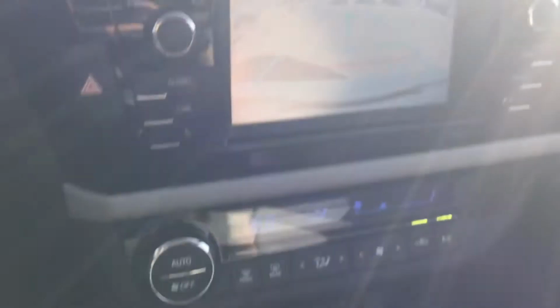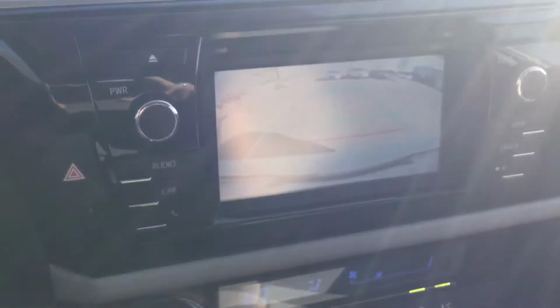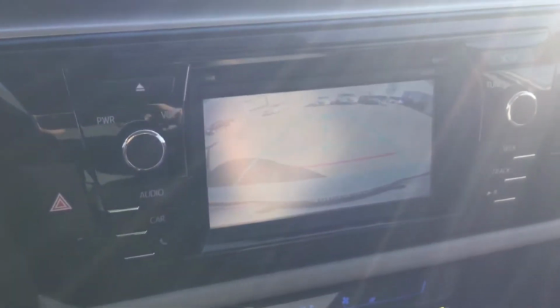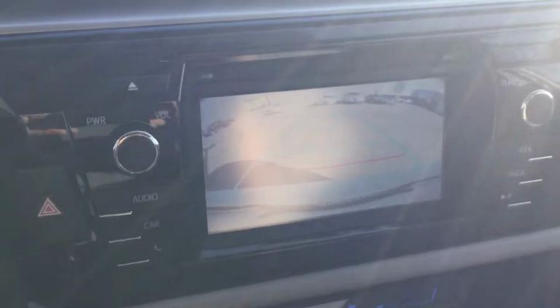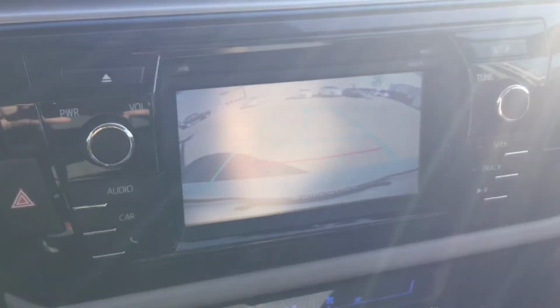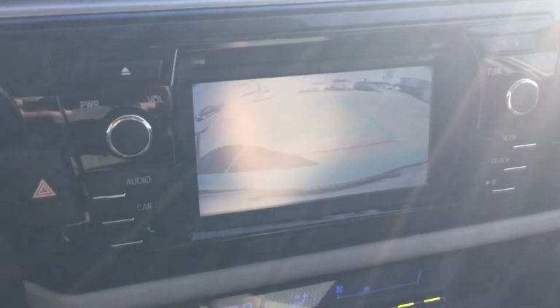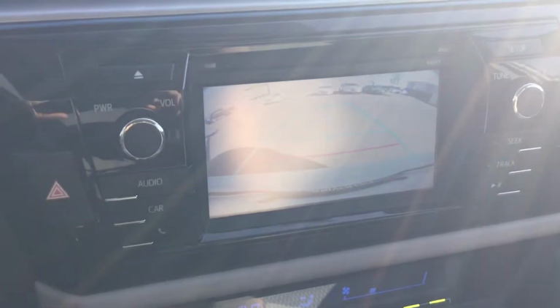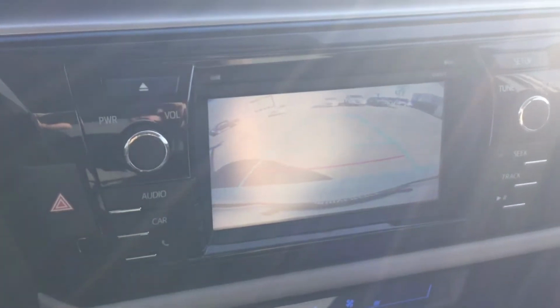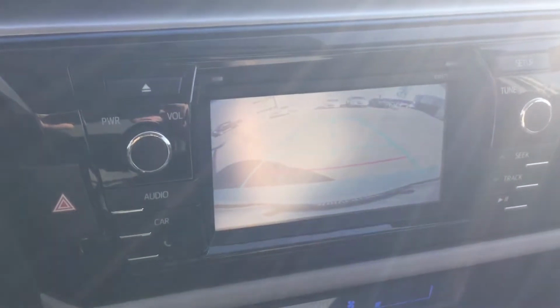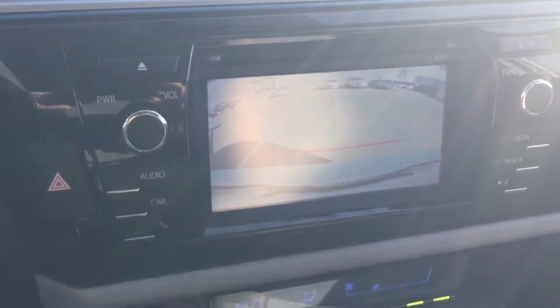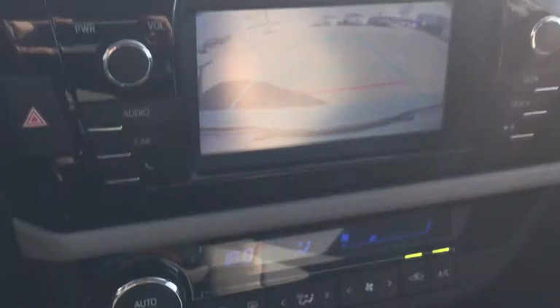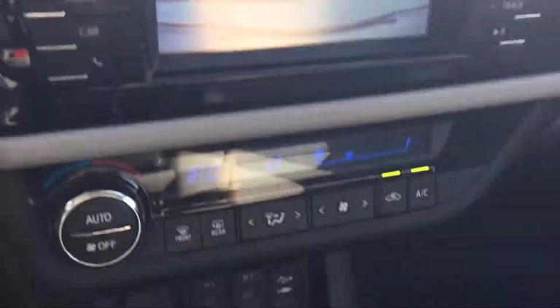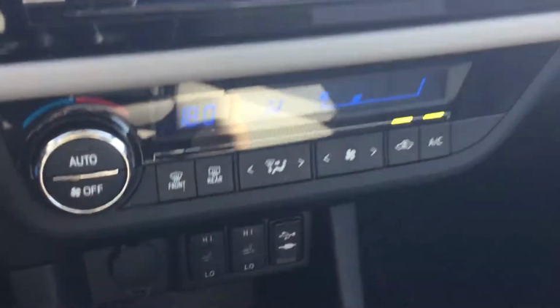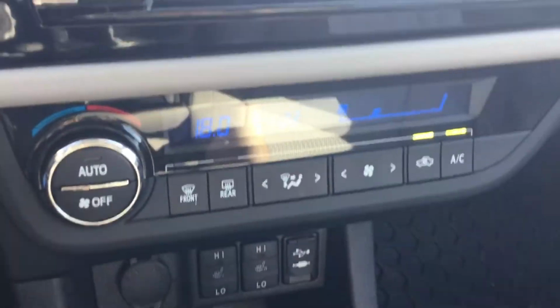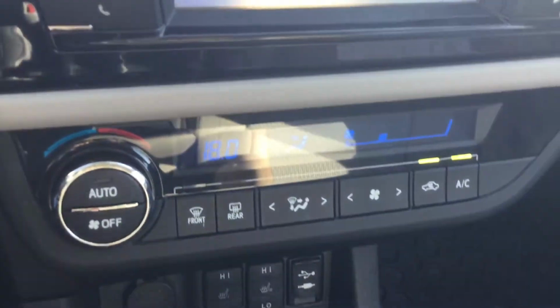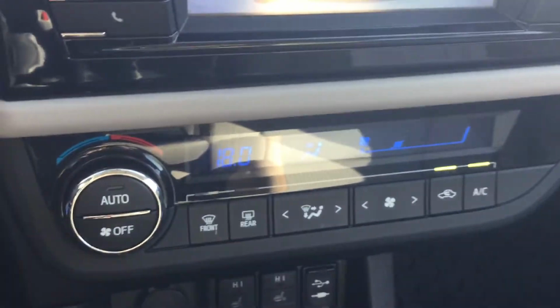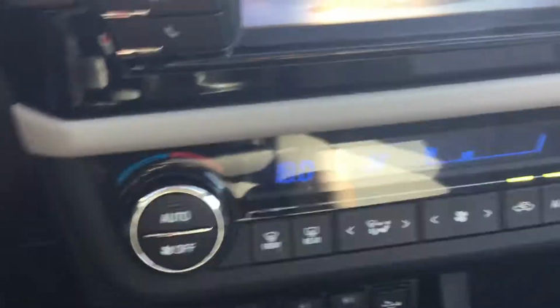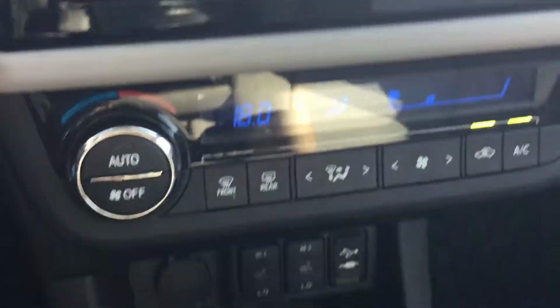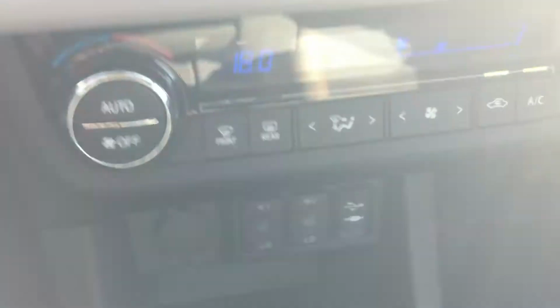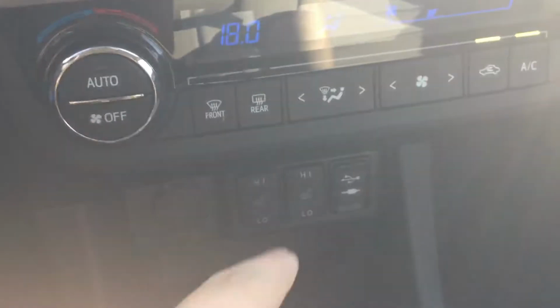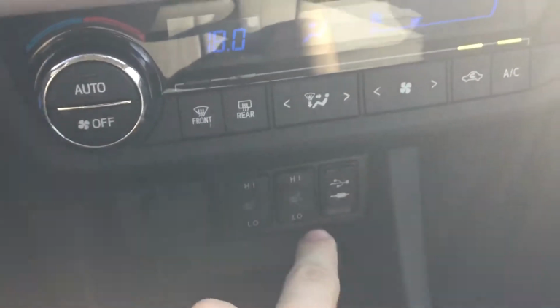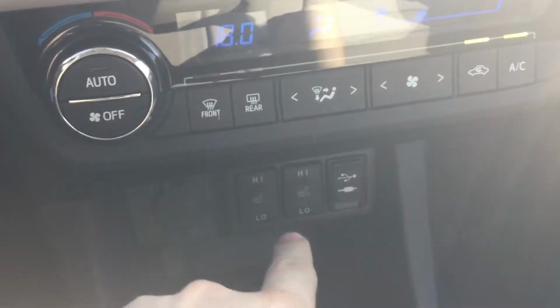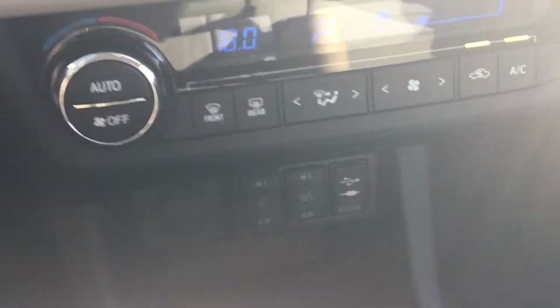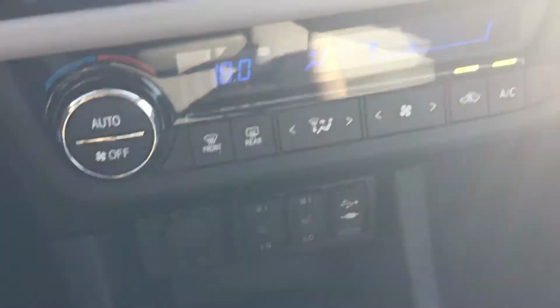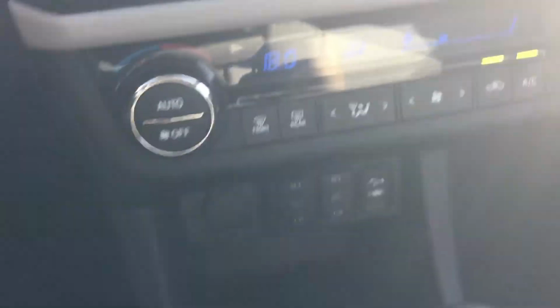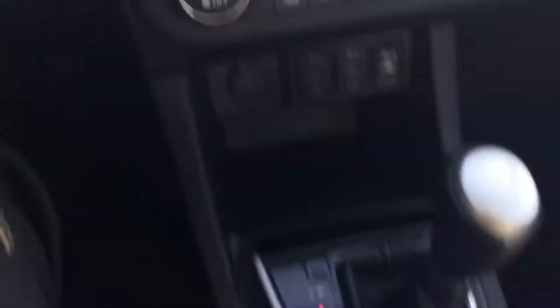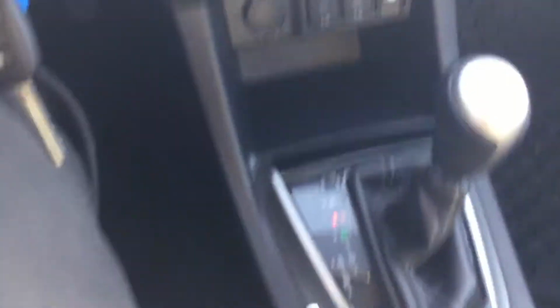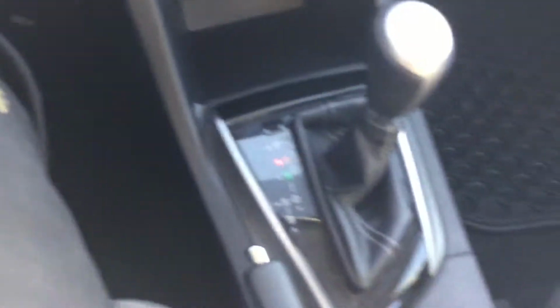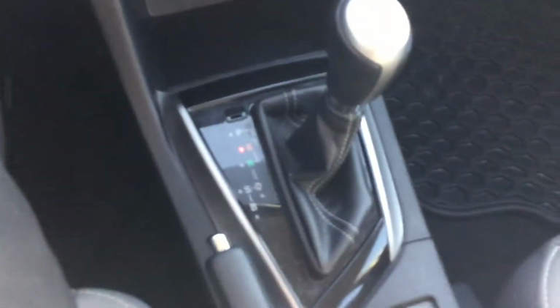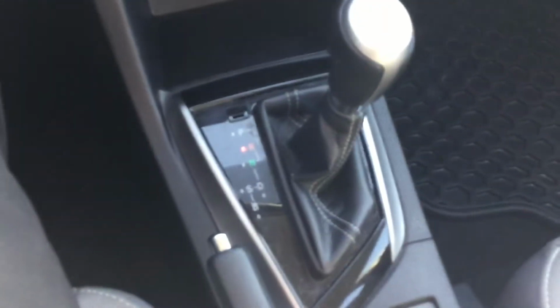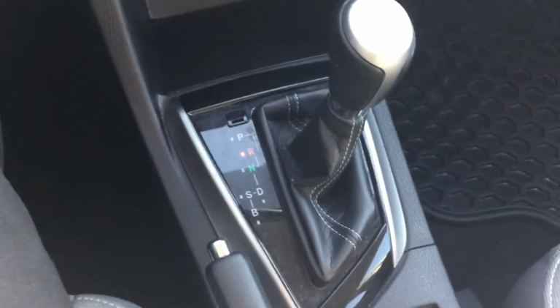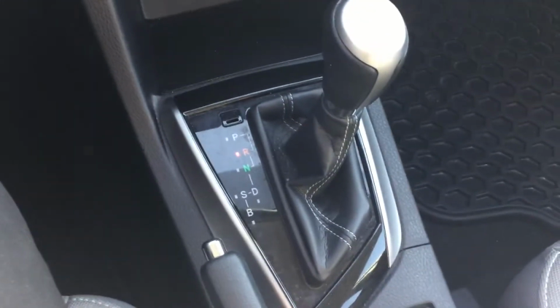Then you have your multimedia display complete with backup camera, your climate controls with the heated seats, and it is an automatic transmission.